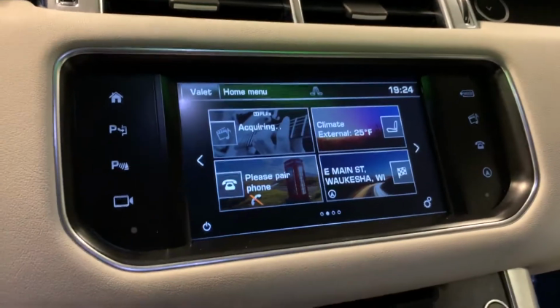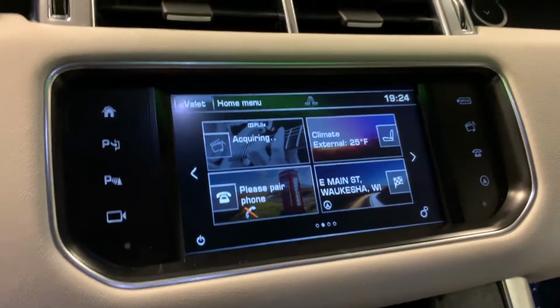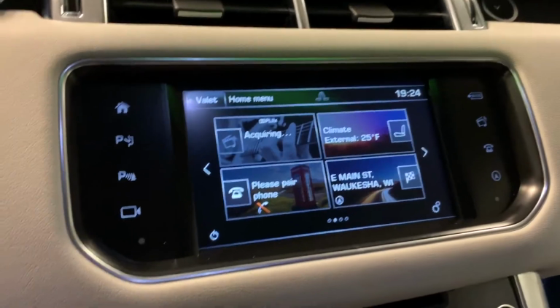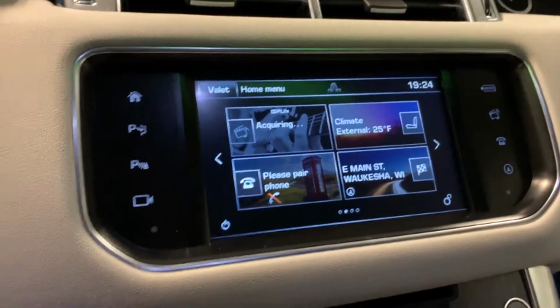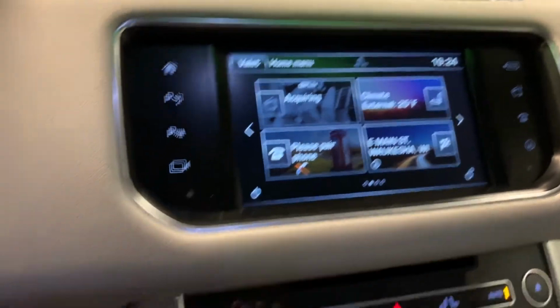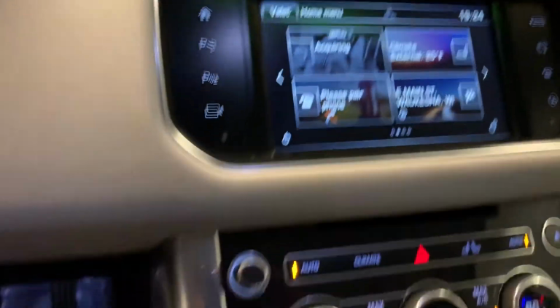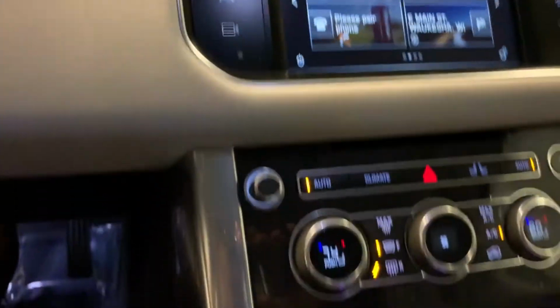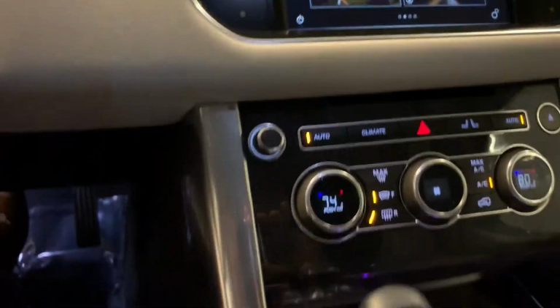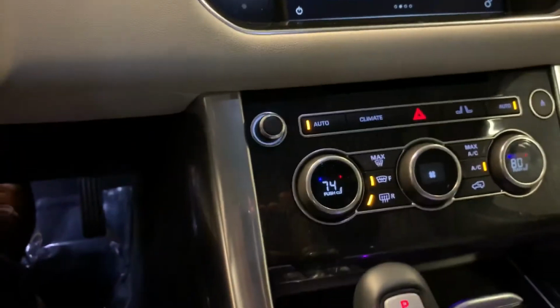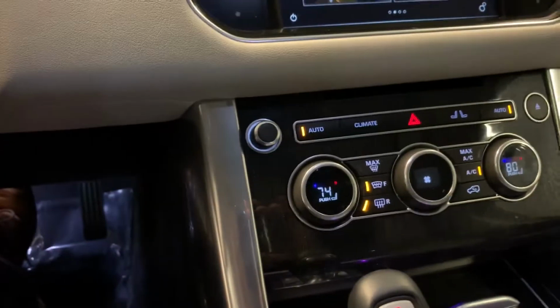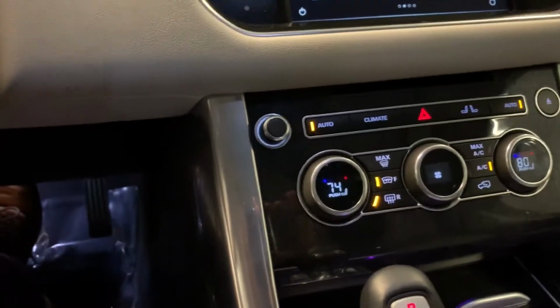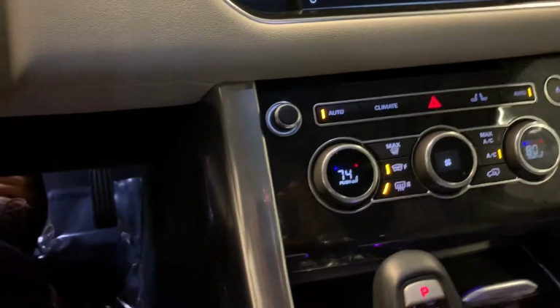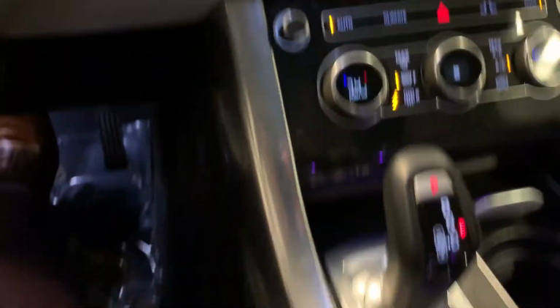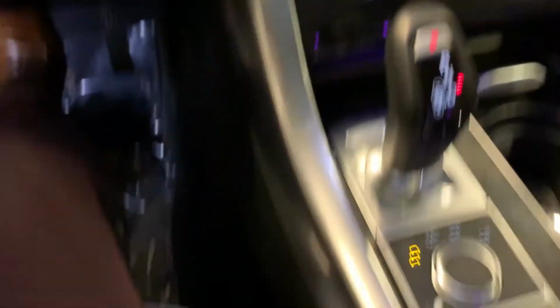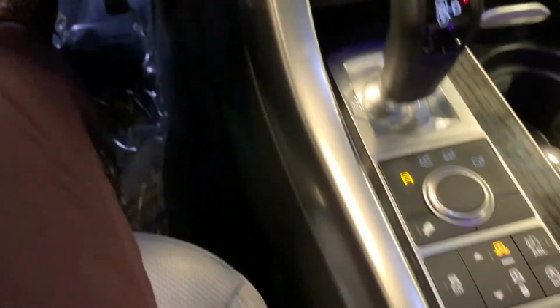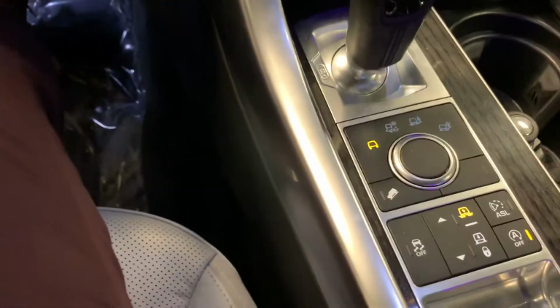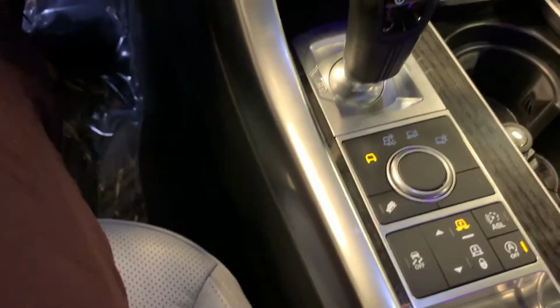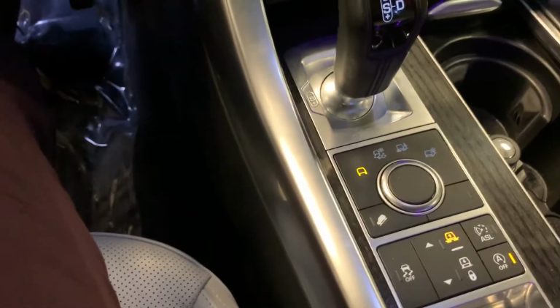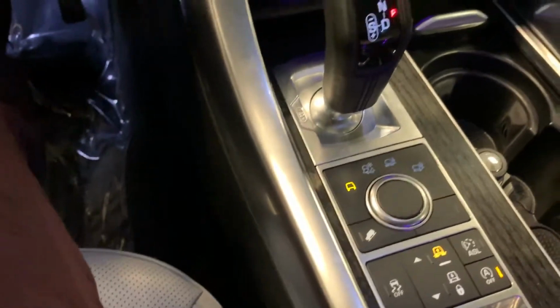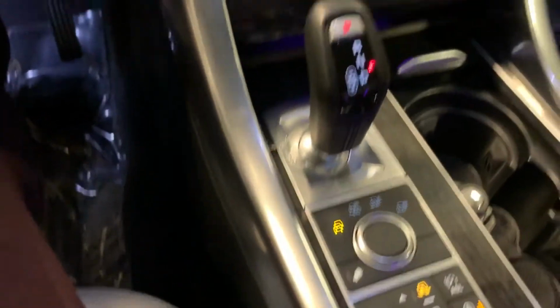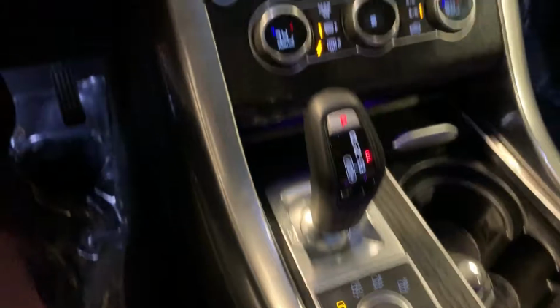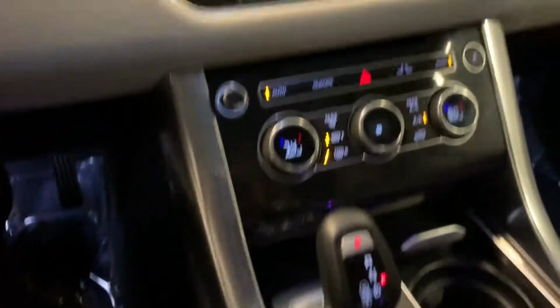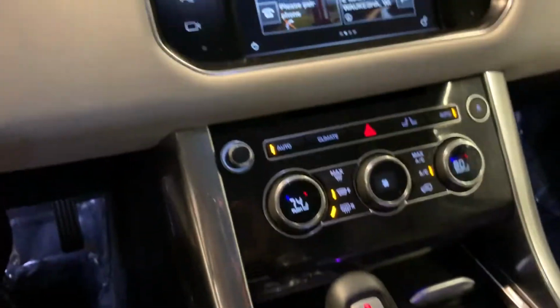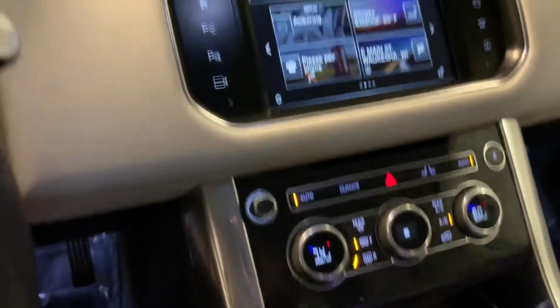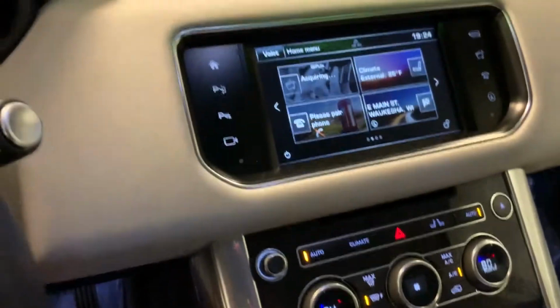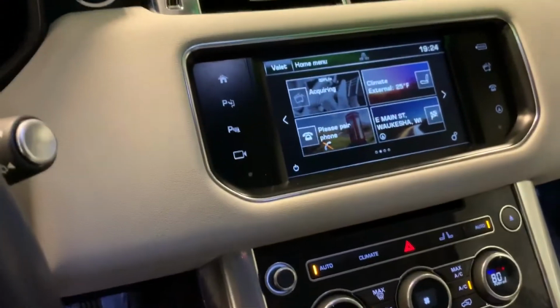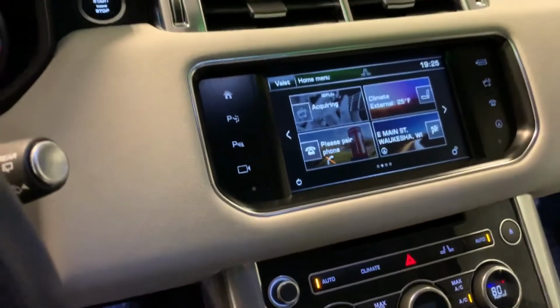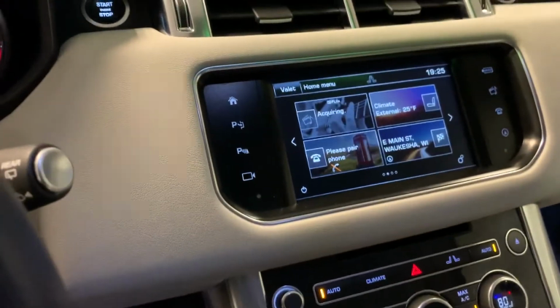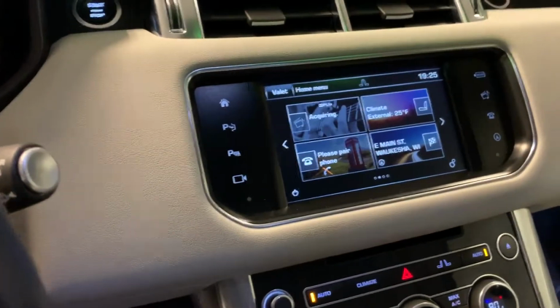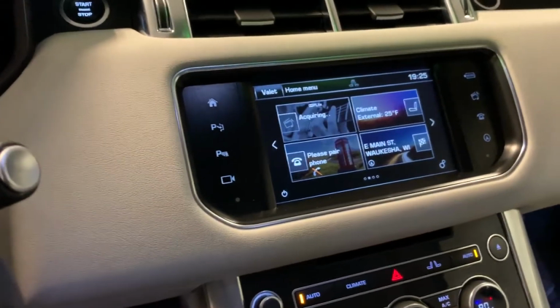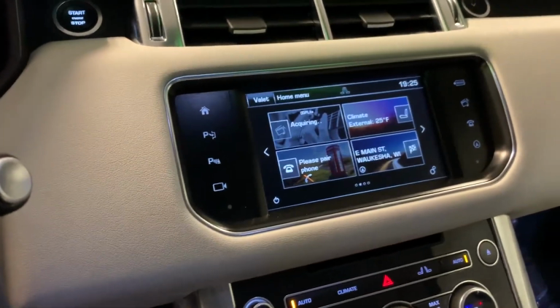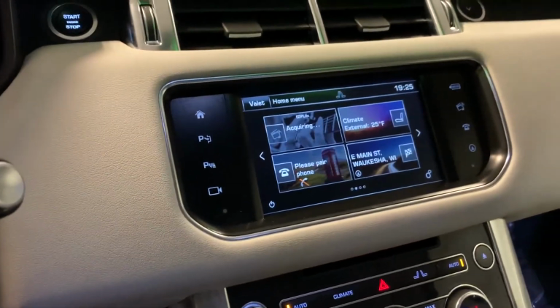Full infotainment system, as well as heated and air conditioned seats. Full automatic adjusting suspension as well as a heated steering wheel.